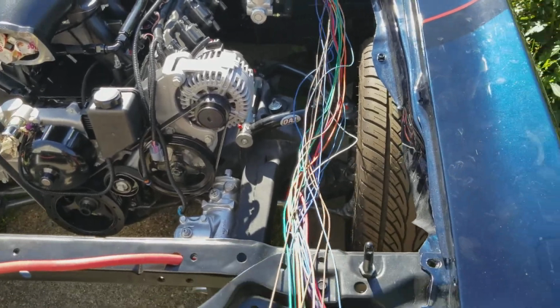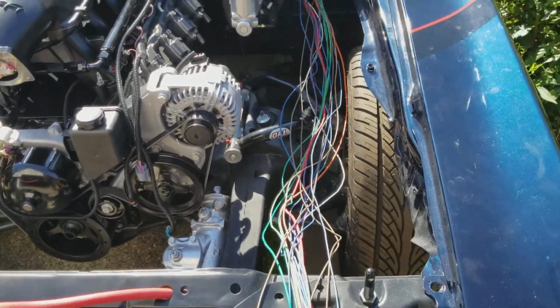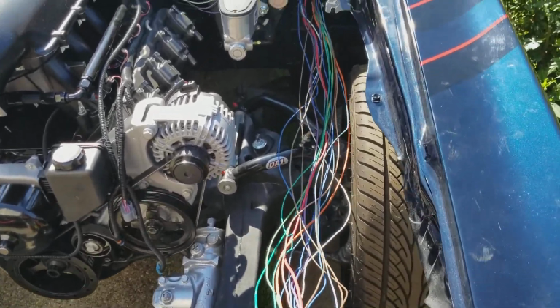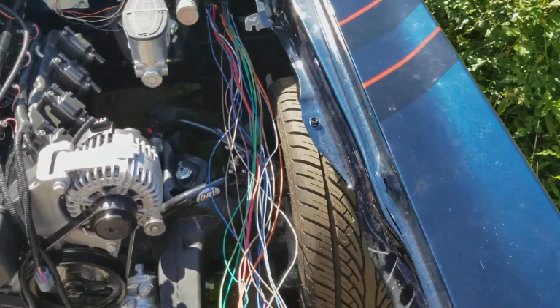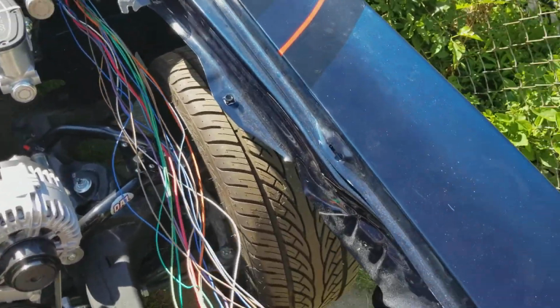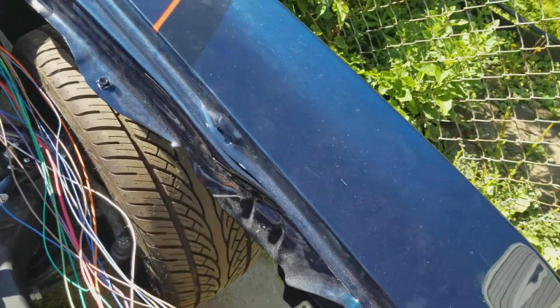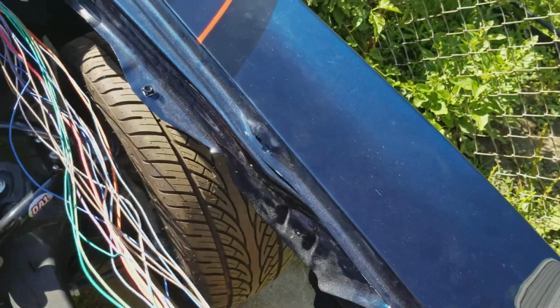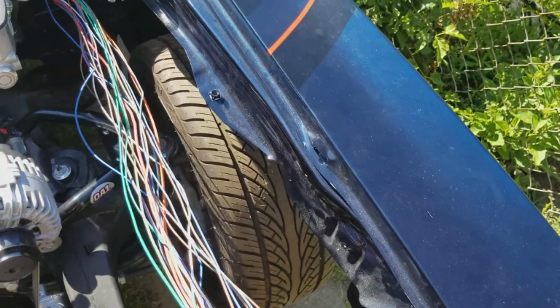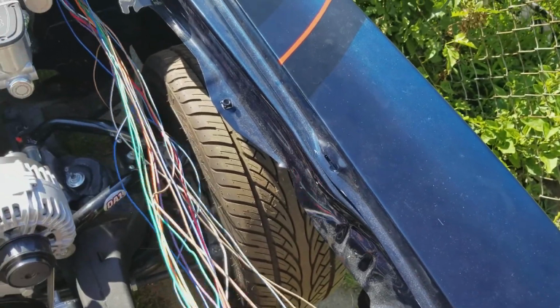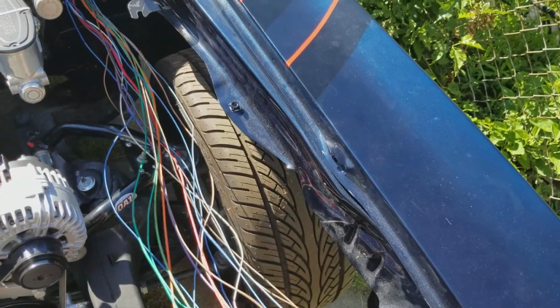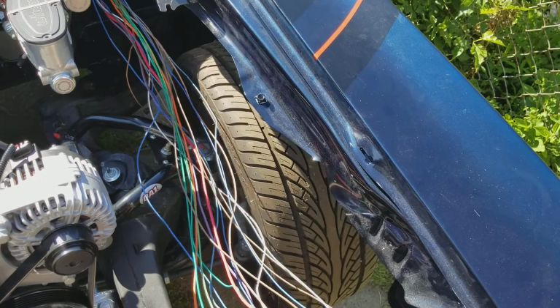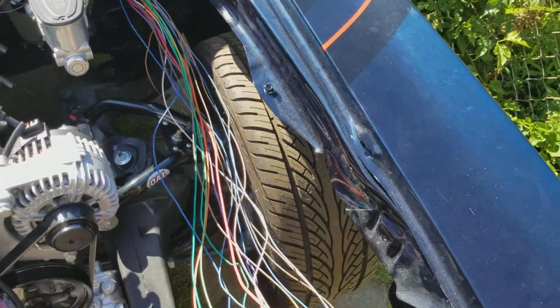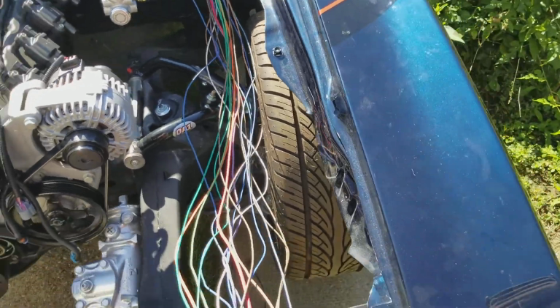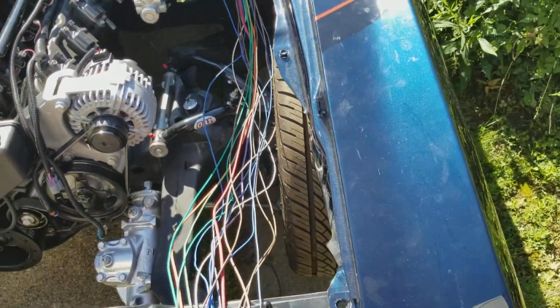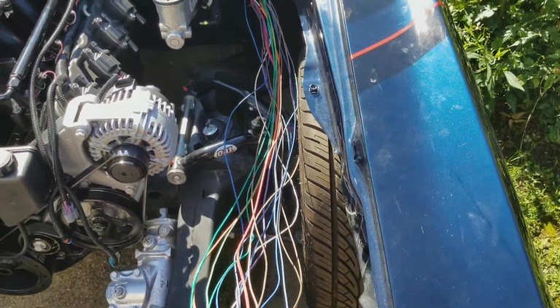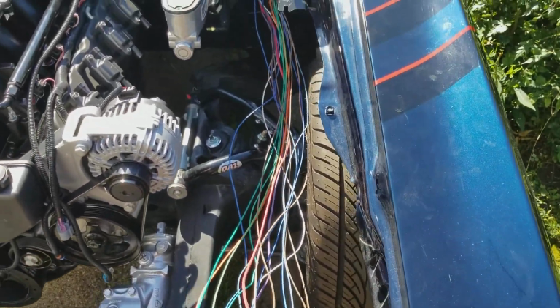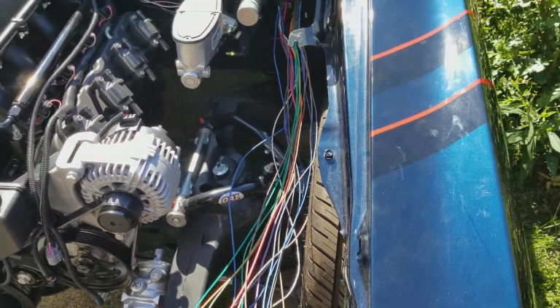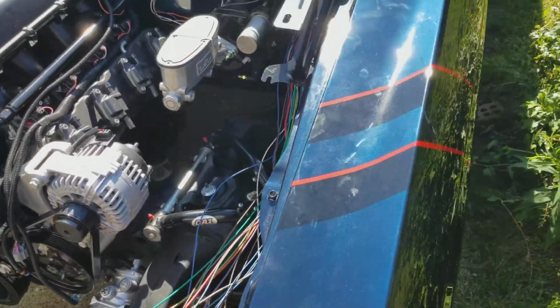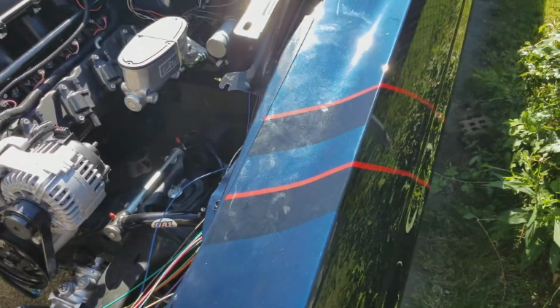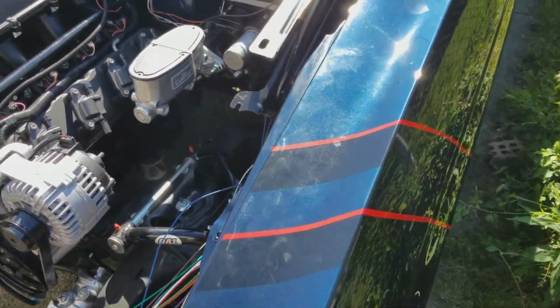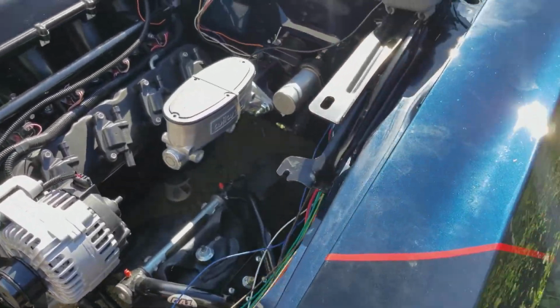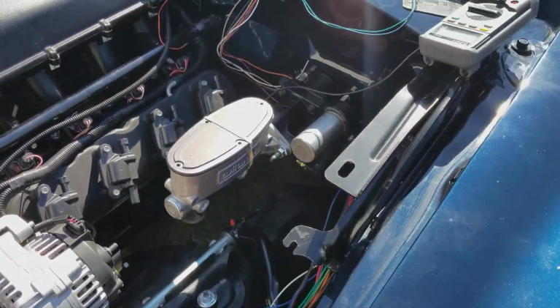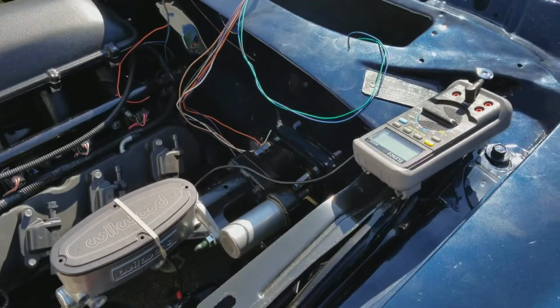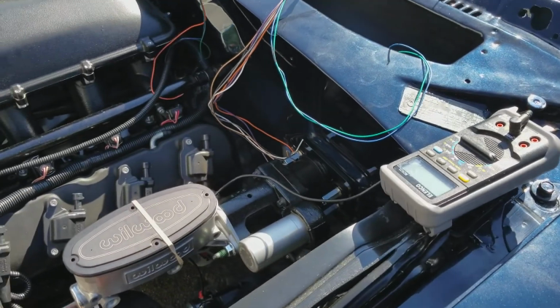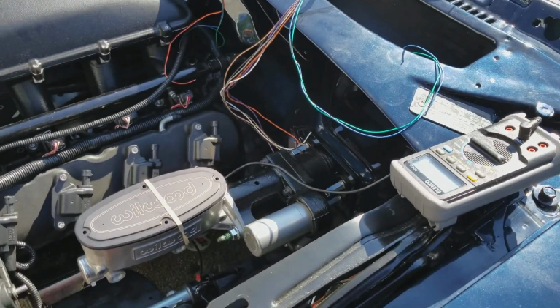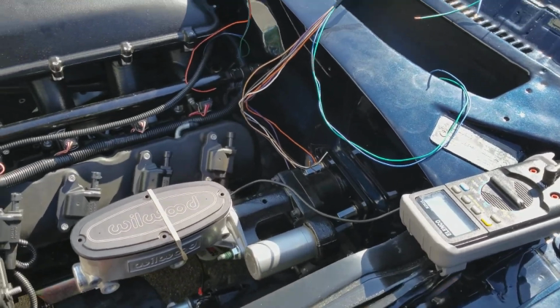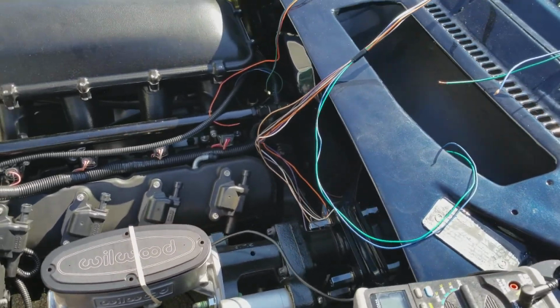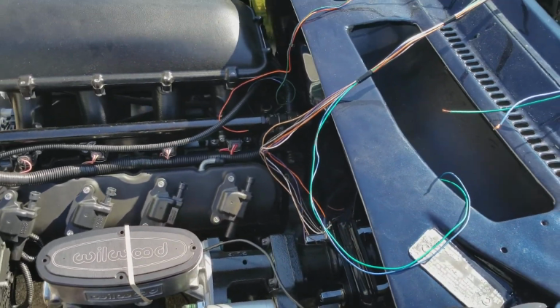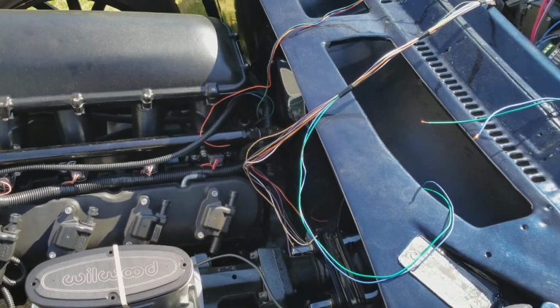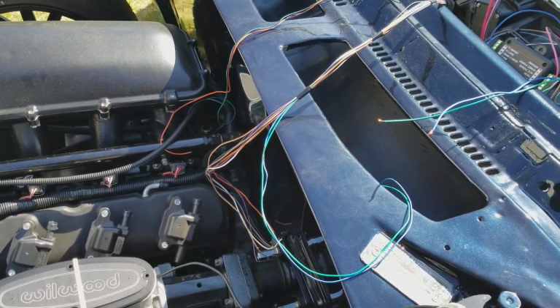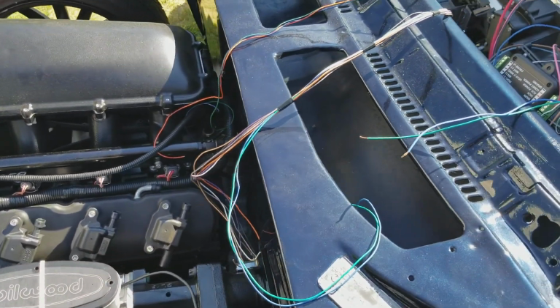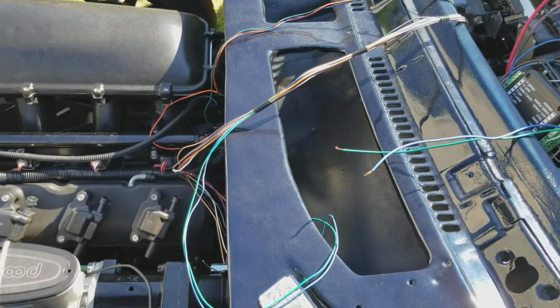Now I already took out four or five wires that I won't be using, but before you do that it's always good to plan ahead, because when you're doing an LS swap a lot of these circuits become free and you can use them for something else.